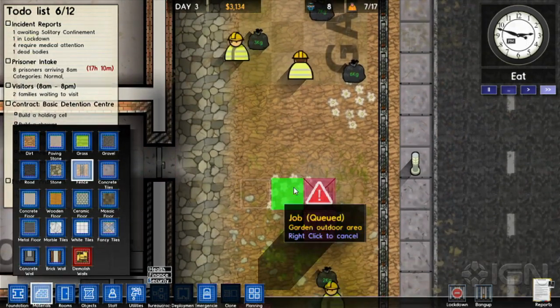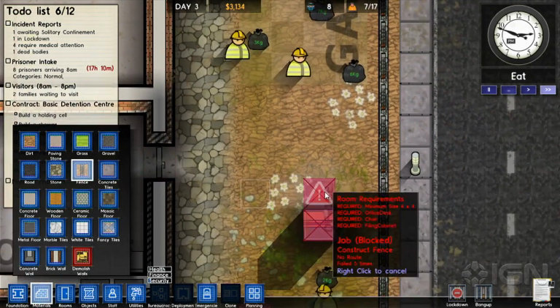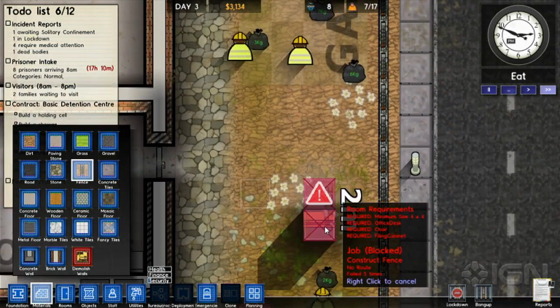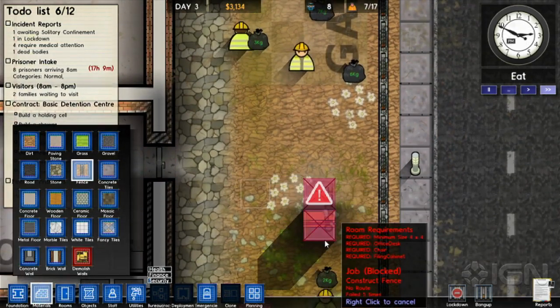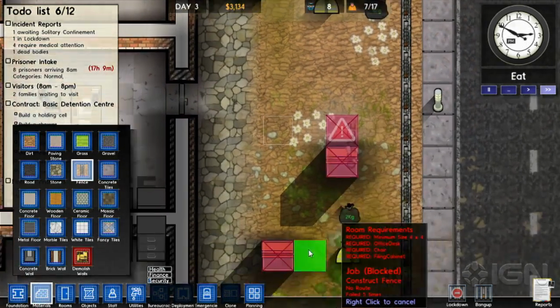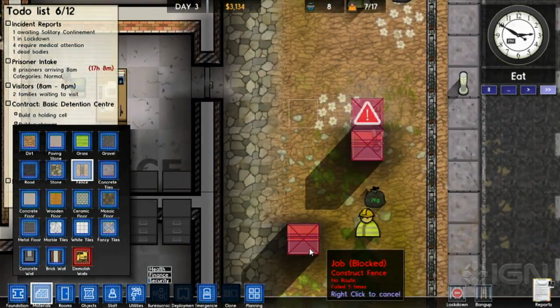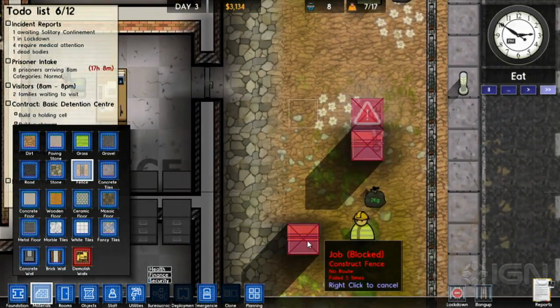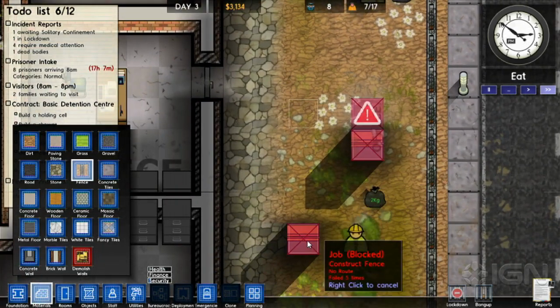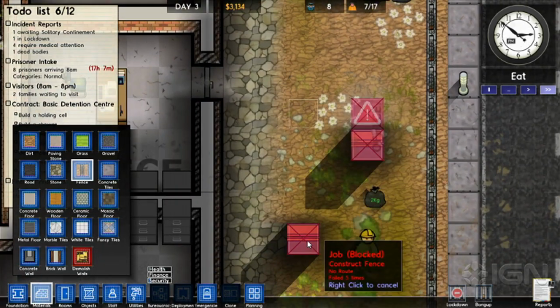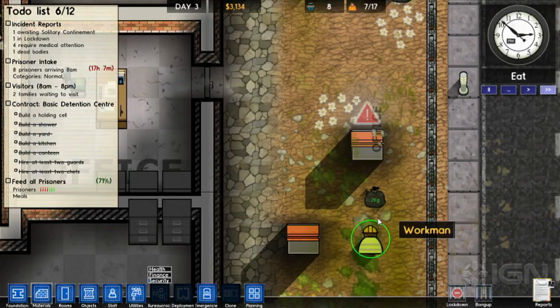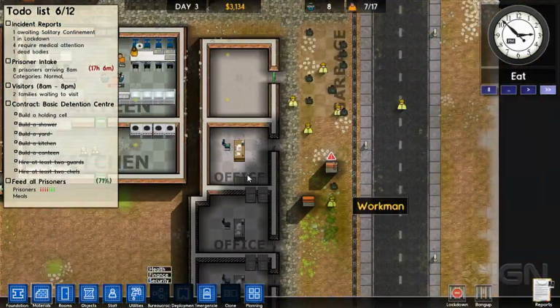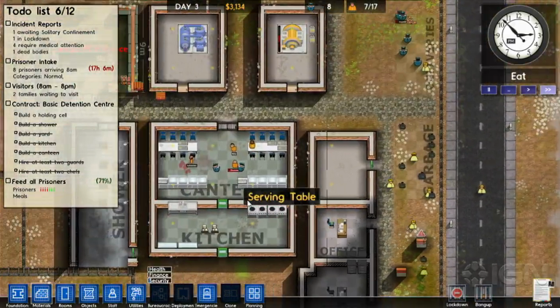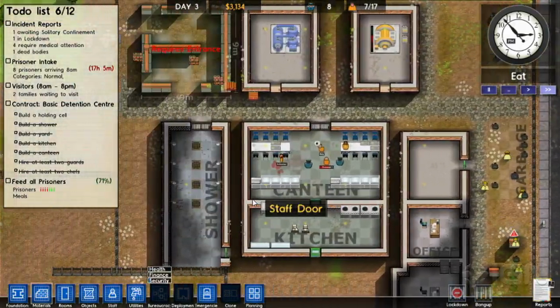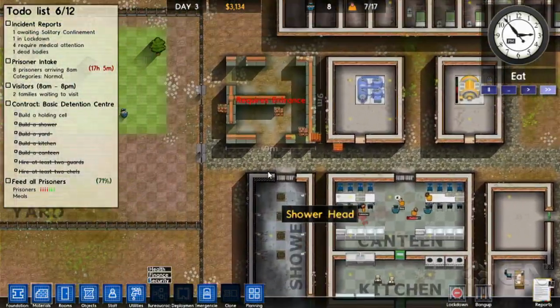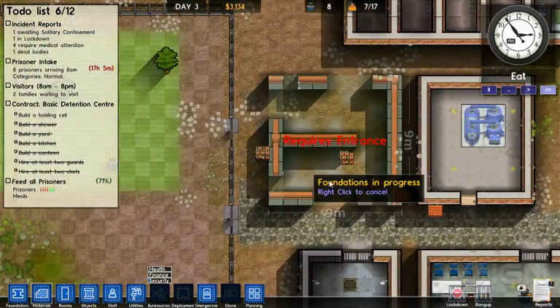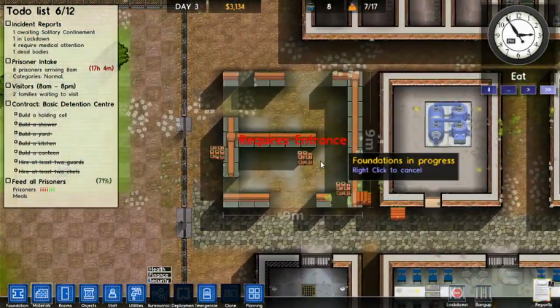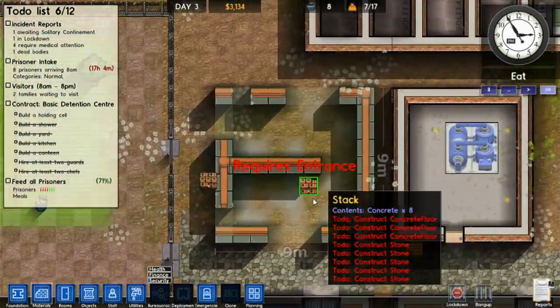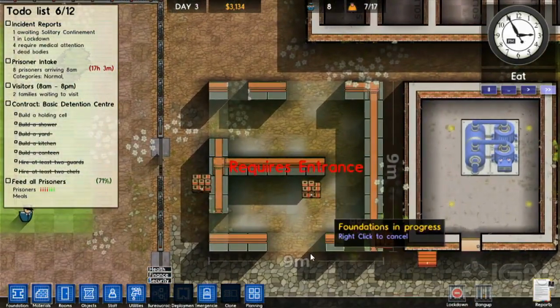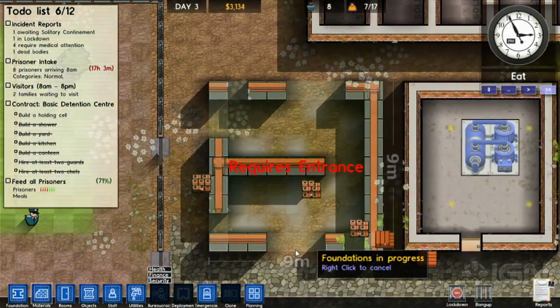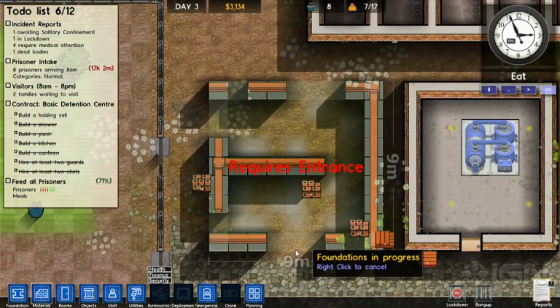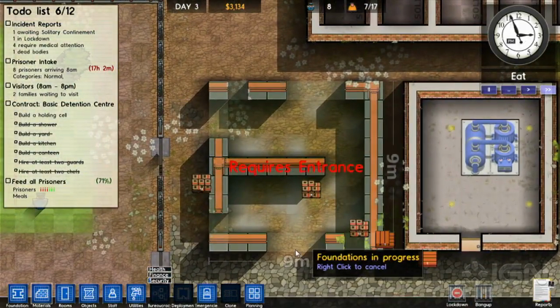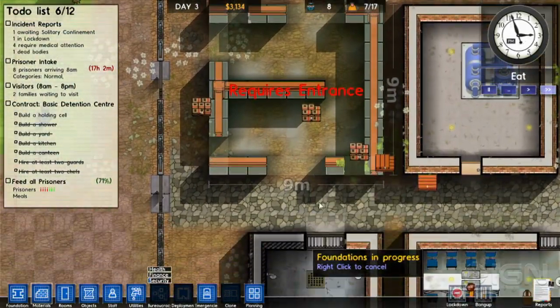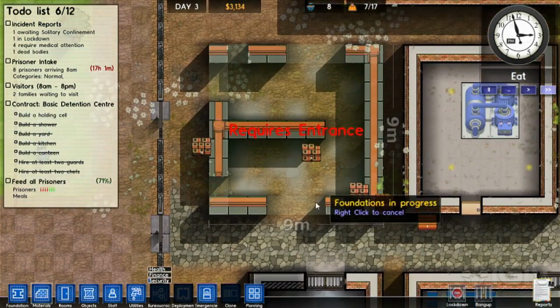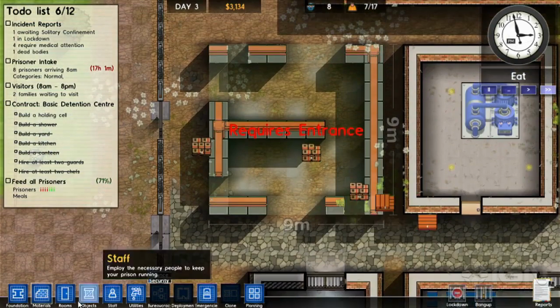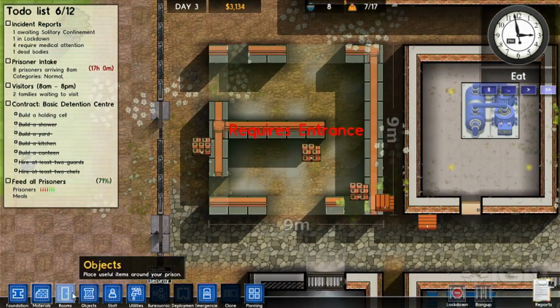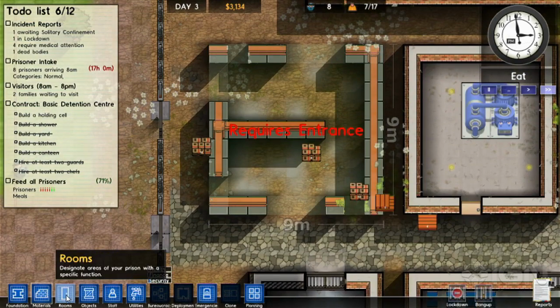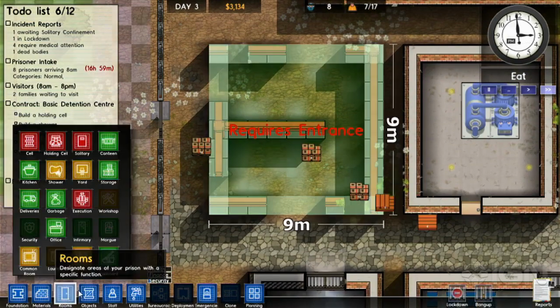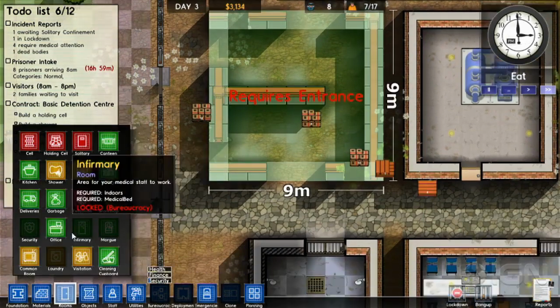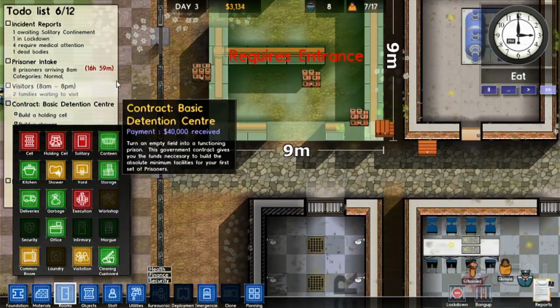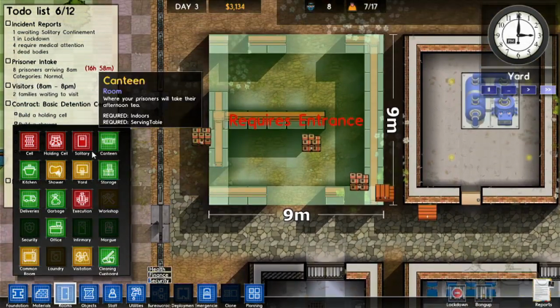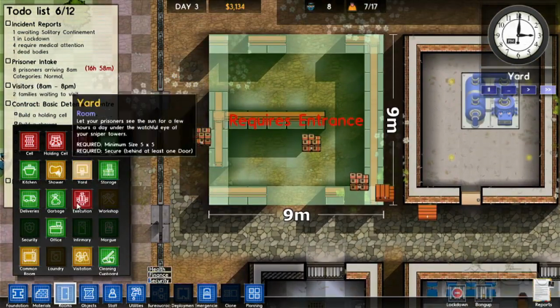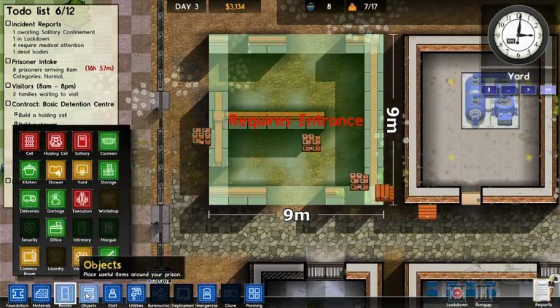This game is an alpha — Prison Architect is an alpha. If you buy it off of Steam like we did, you're promised the full game eventually. There are levels right now. They're adding things as they go, they're working all of it out. Fun game. Interesting. Quirky. A lot of interesting things we're having to figure out as we go.